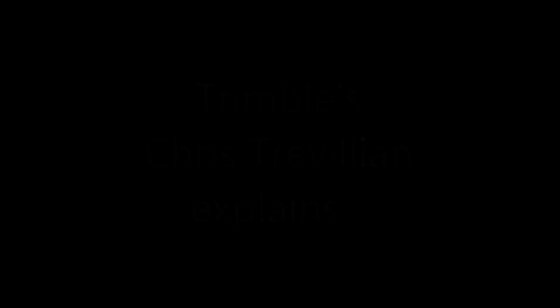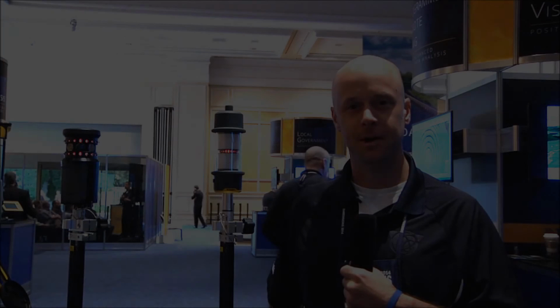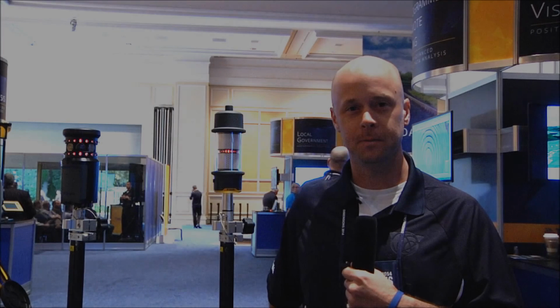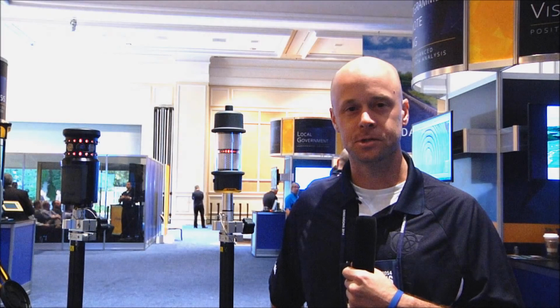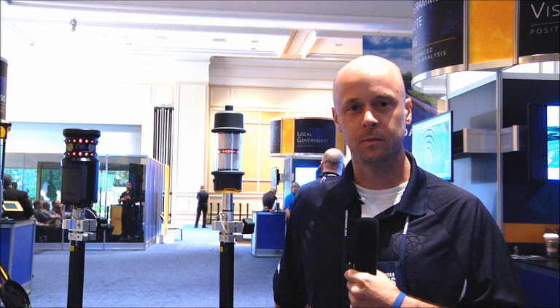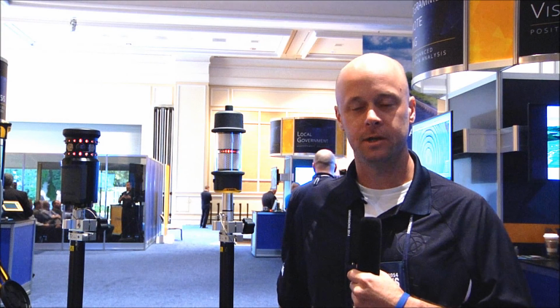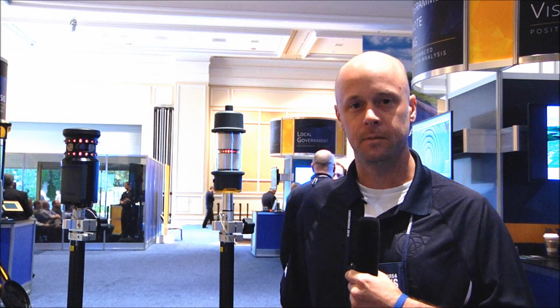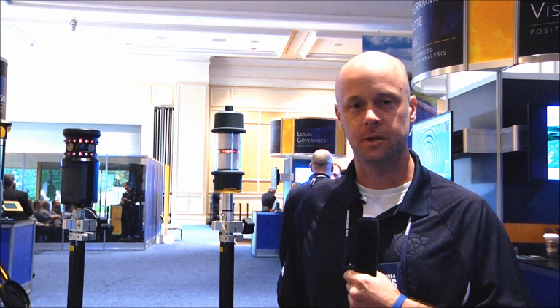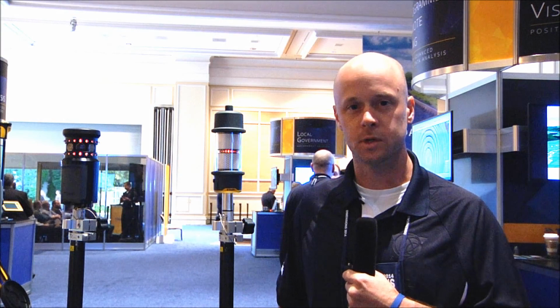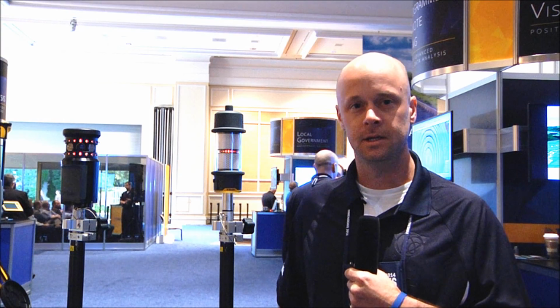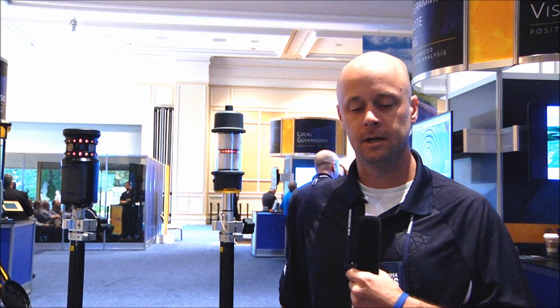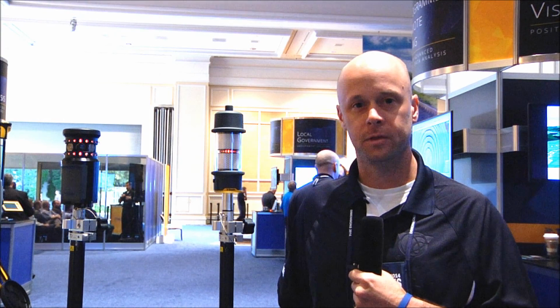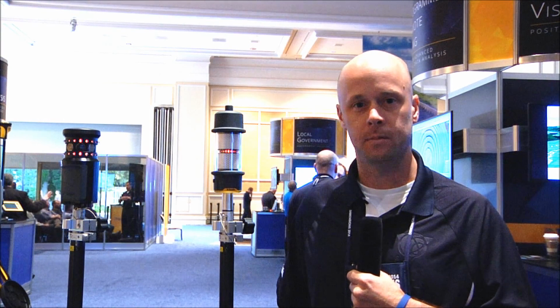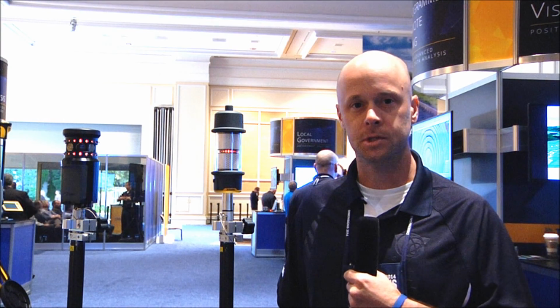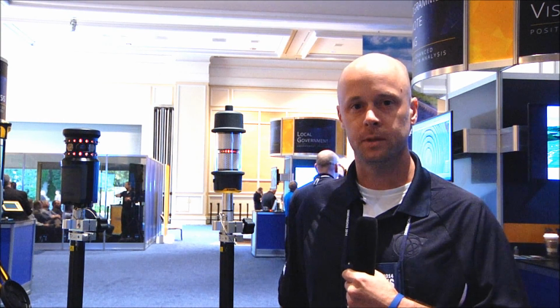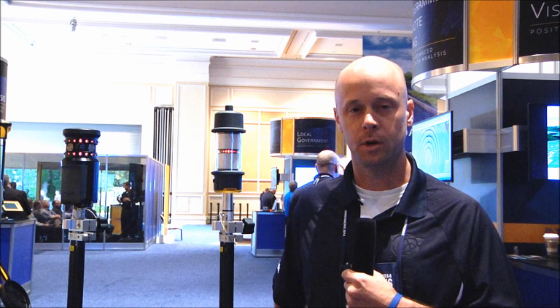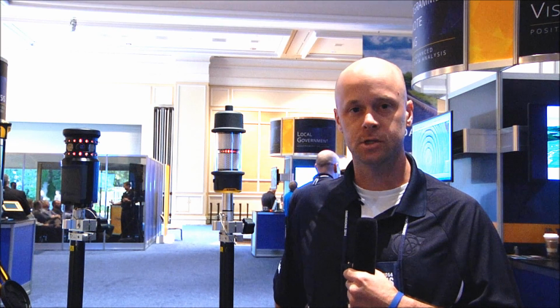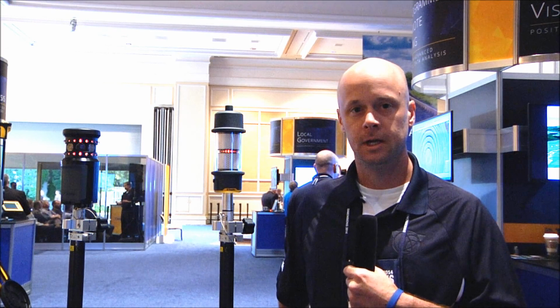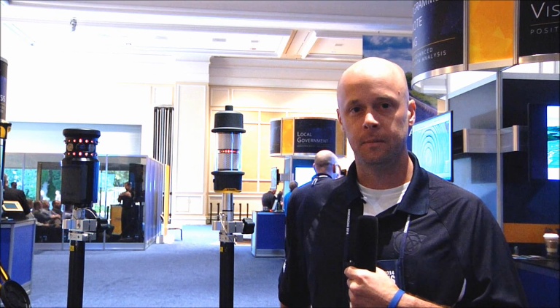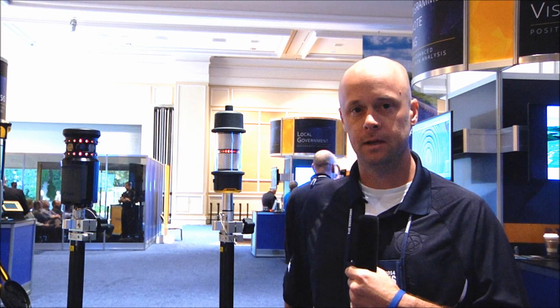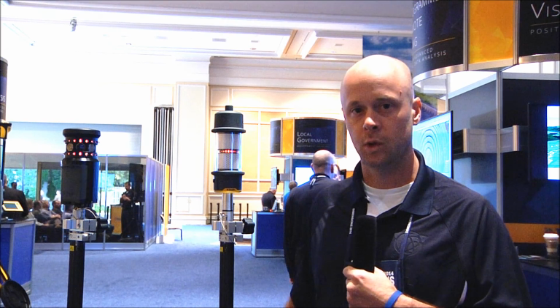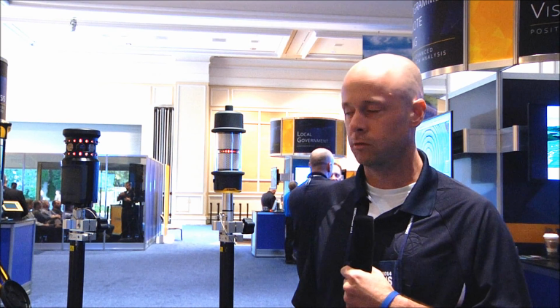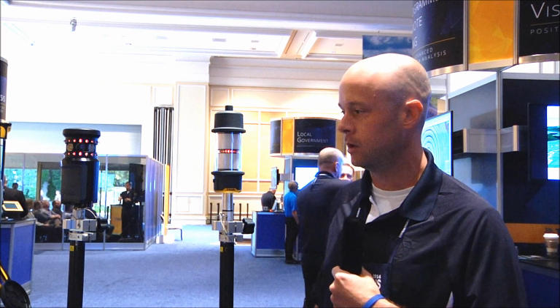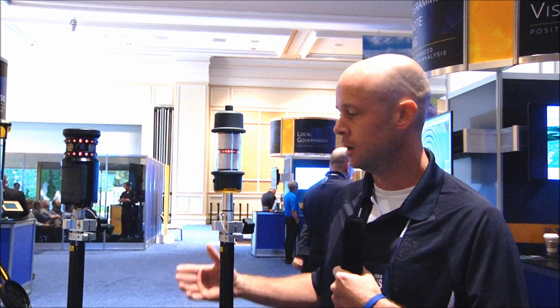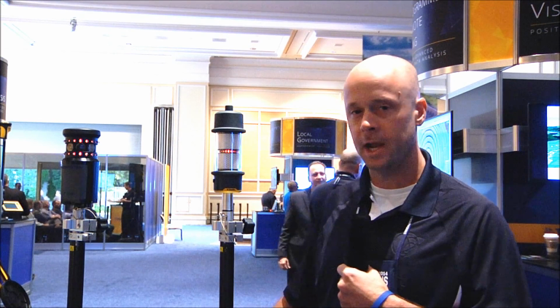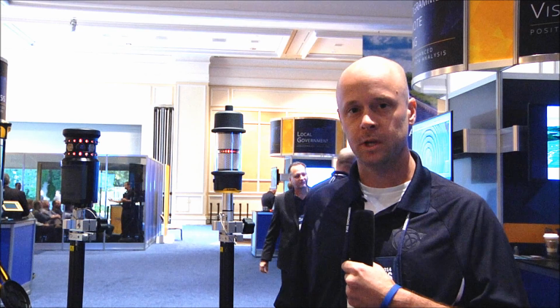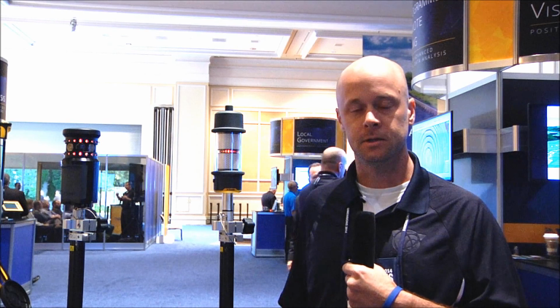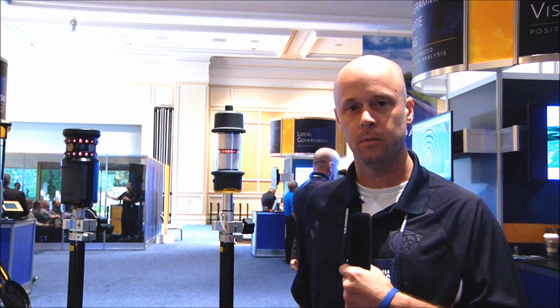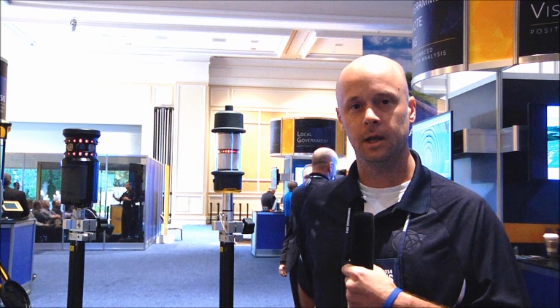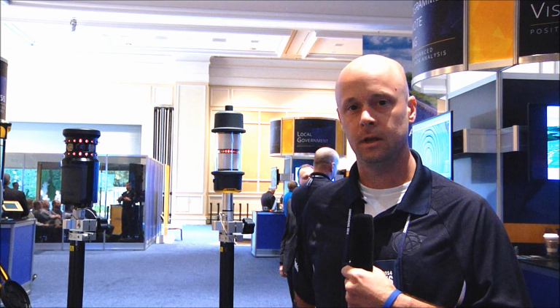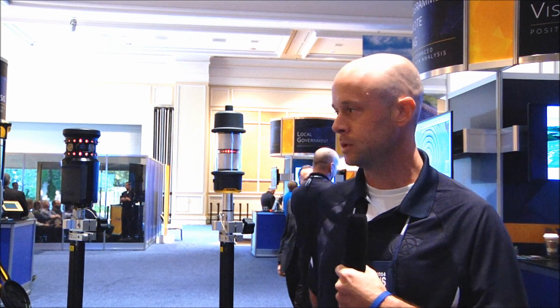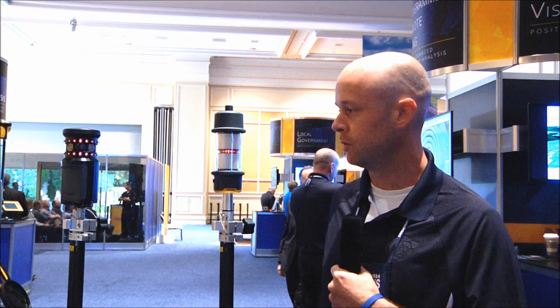Good afternoon, everyone. My name is Chris Trevillian. We're here at Trimble Dimensions 2014. I'm with the Optical and Imaging Group as a product manager, and I'm here today to quickly give you a rundown on some enhancements we have to the target in the PRISM portfolio.